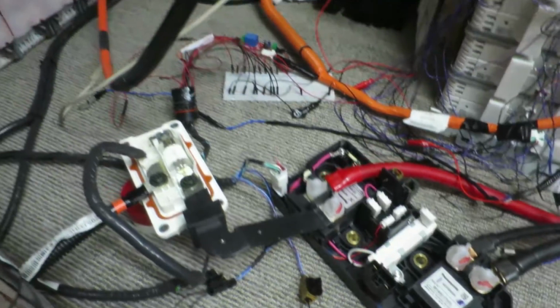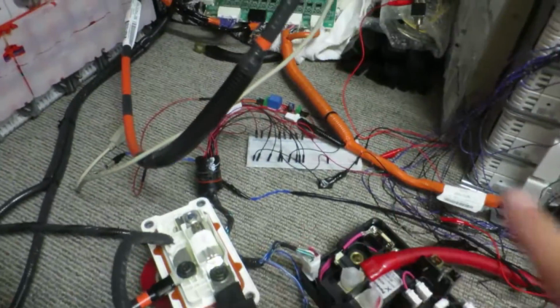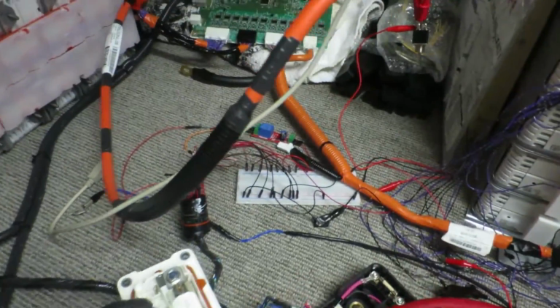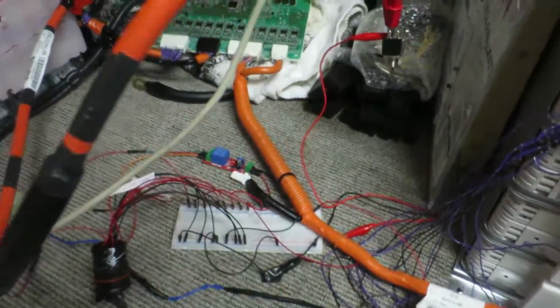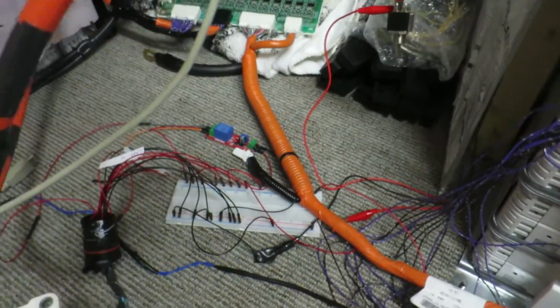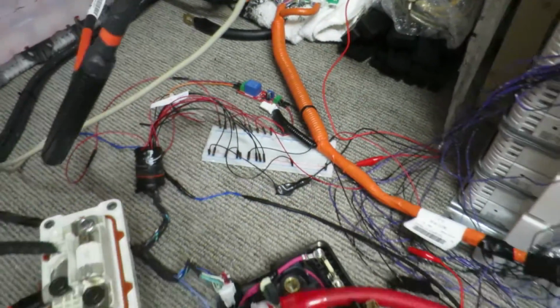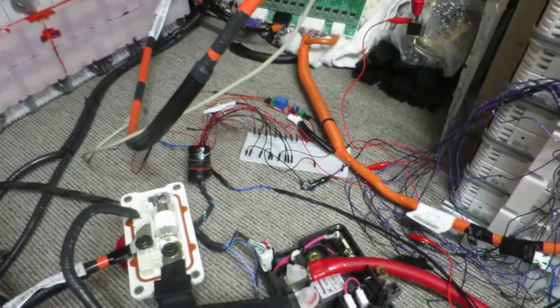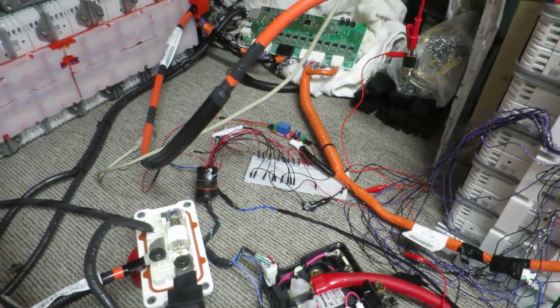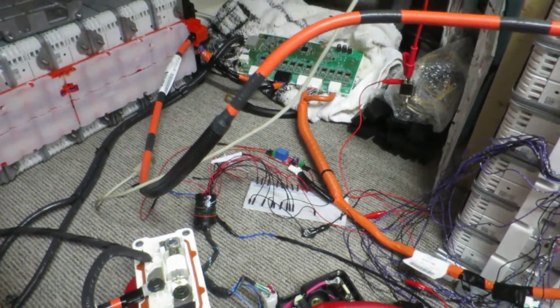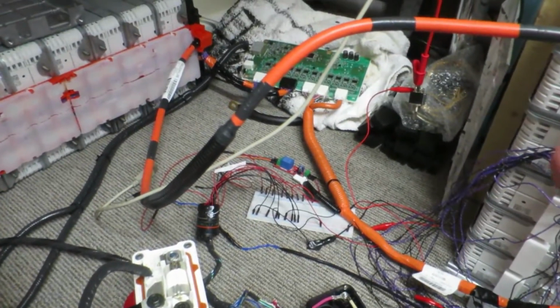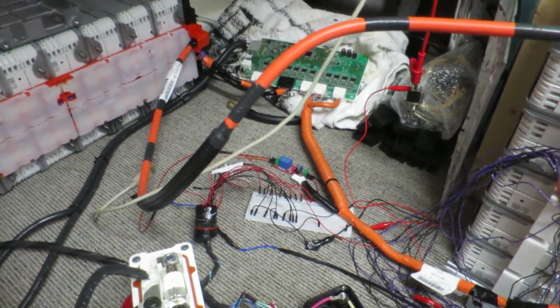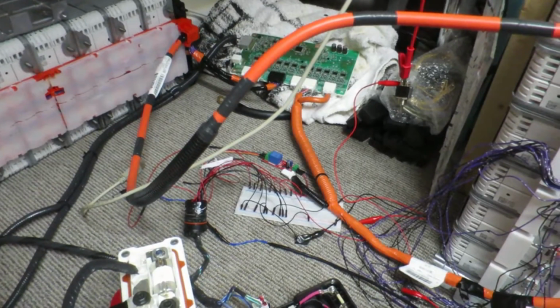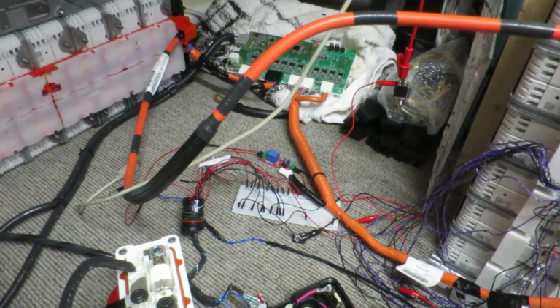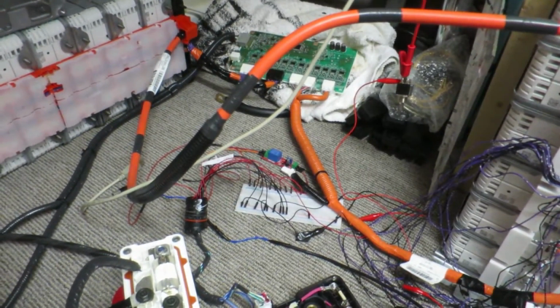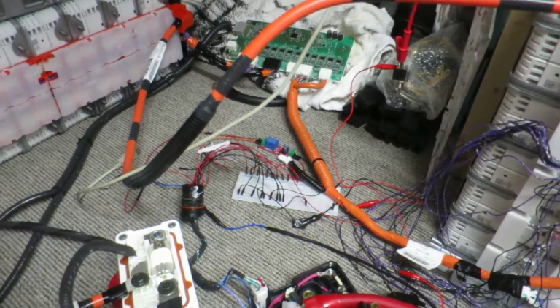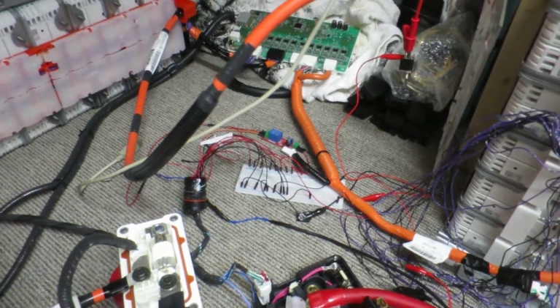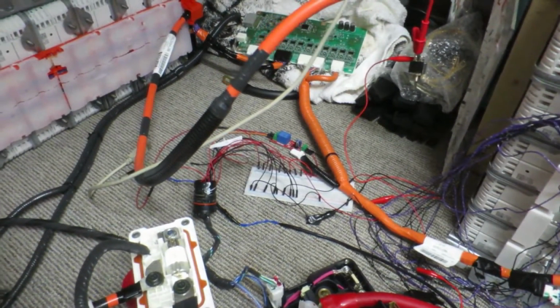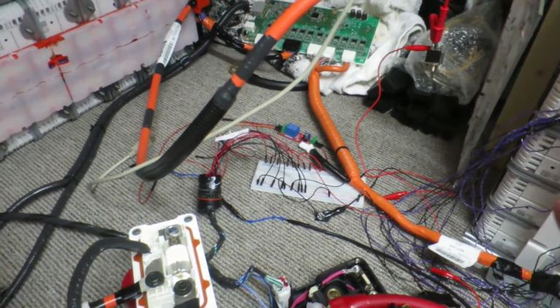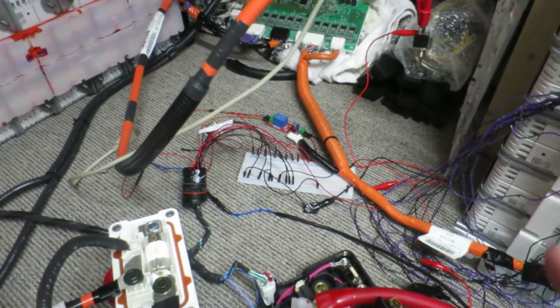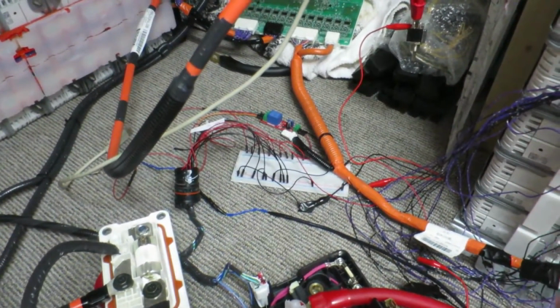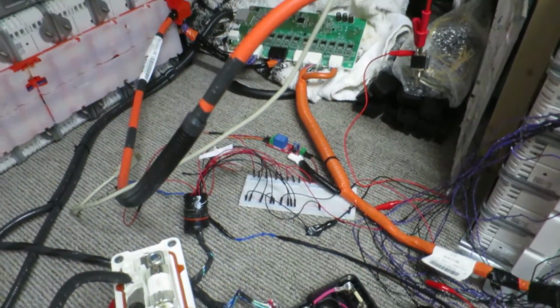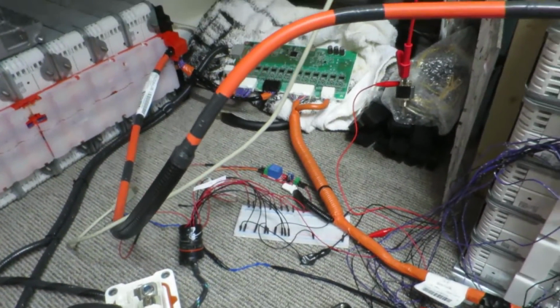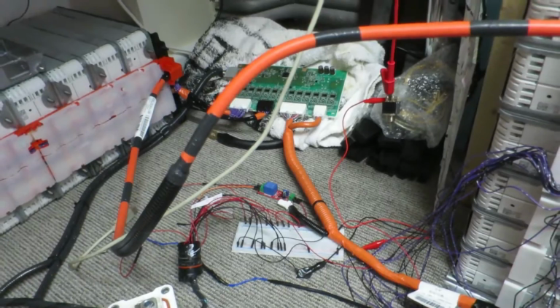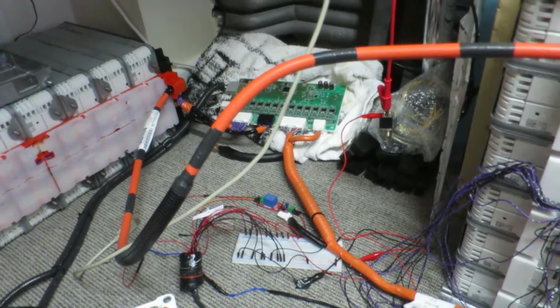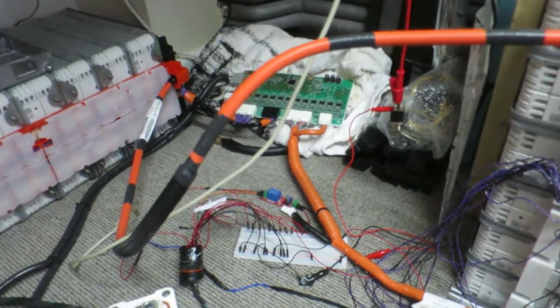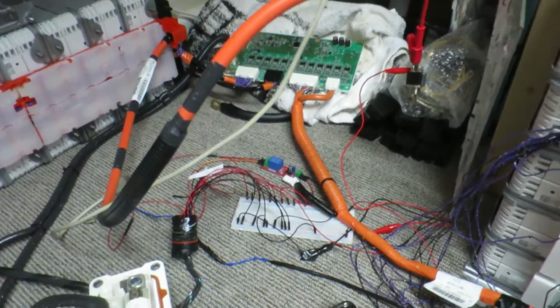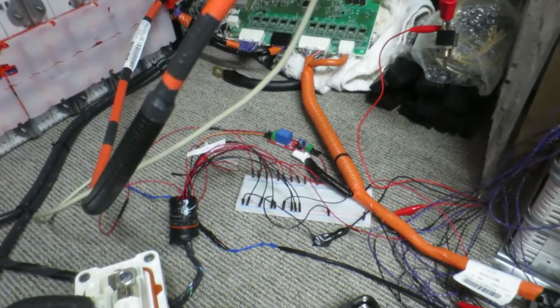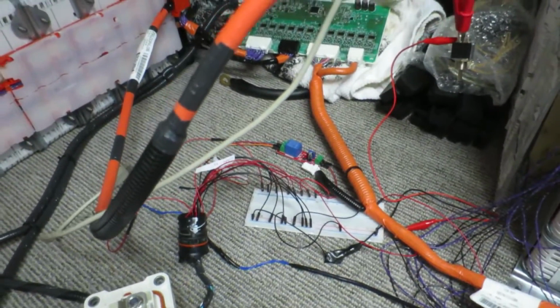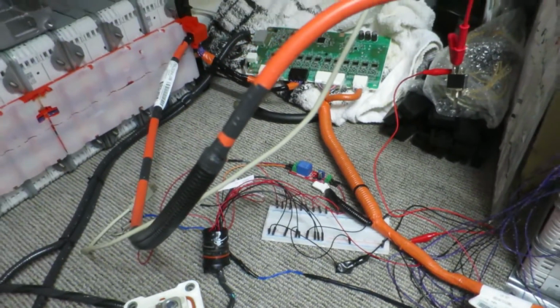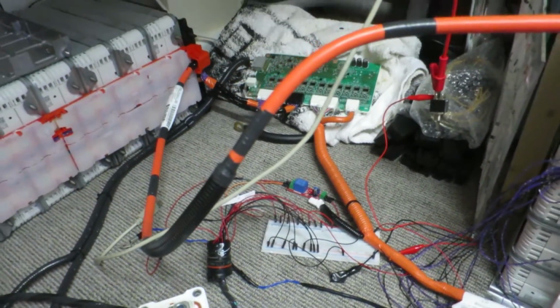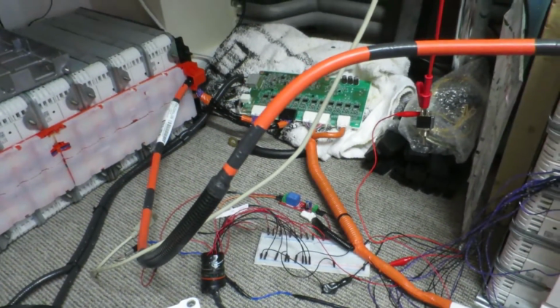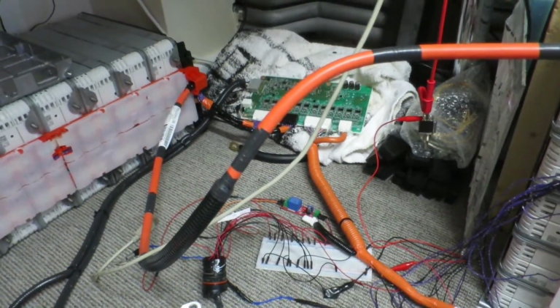The BMS looks fairly autonomous. I don't really think I have to do a great deal. I'm going to monitor the shunts, but from everything I'm reading and from everything I've simmed with it, it just balances when it feels like it needs to balance. I don't think I need to do a great deal, but I can watch it doing it.